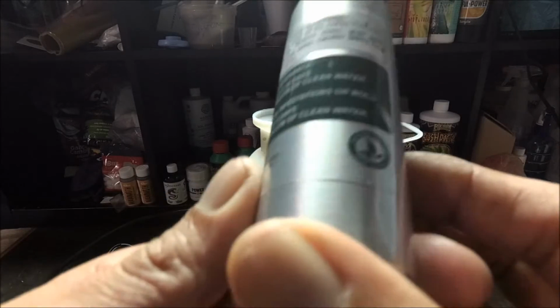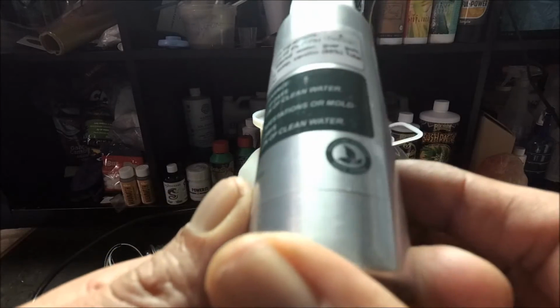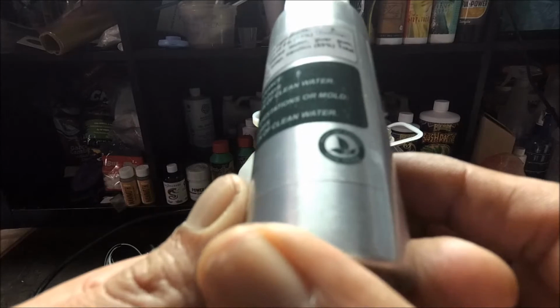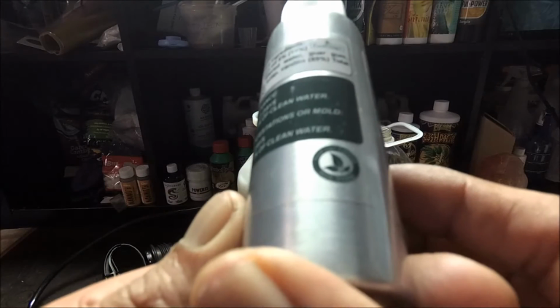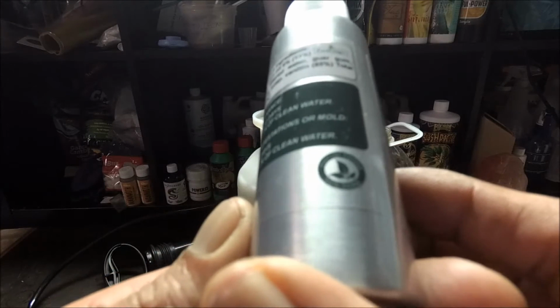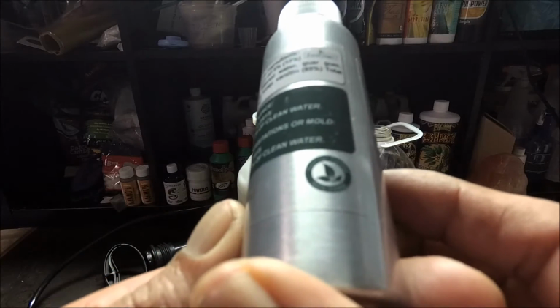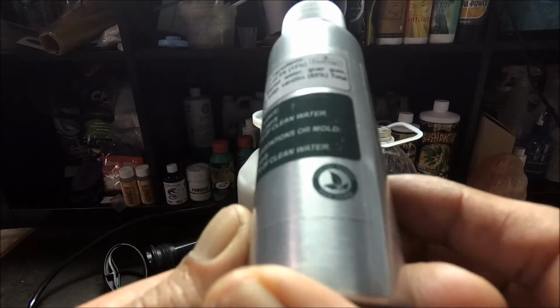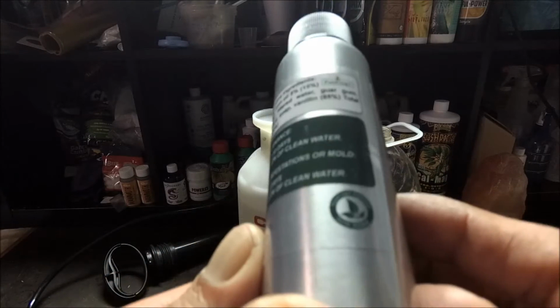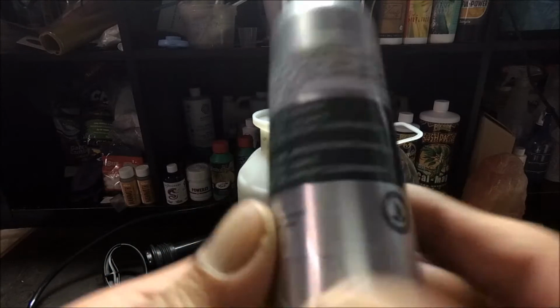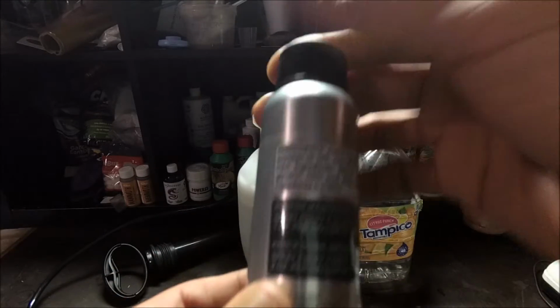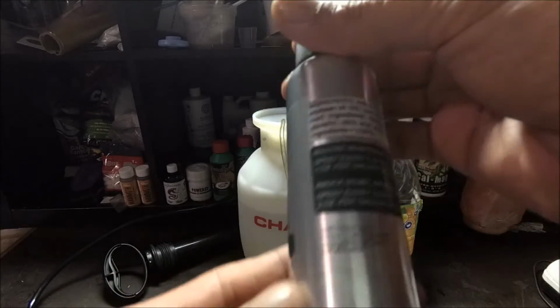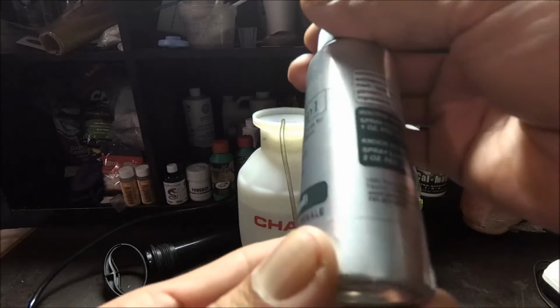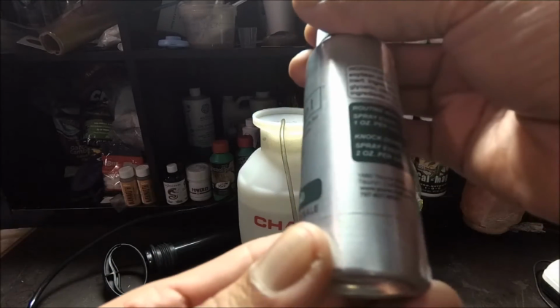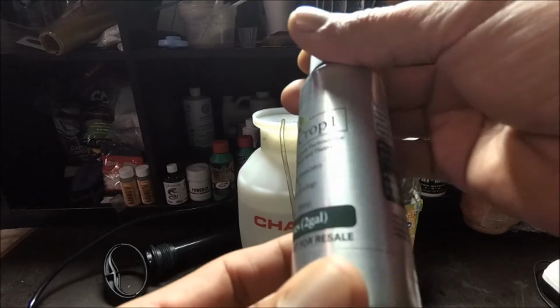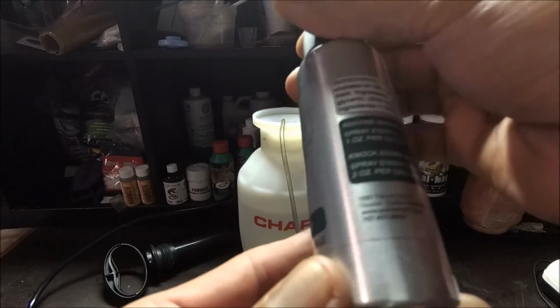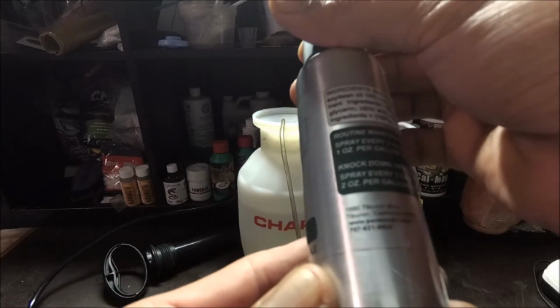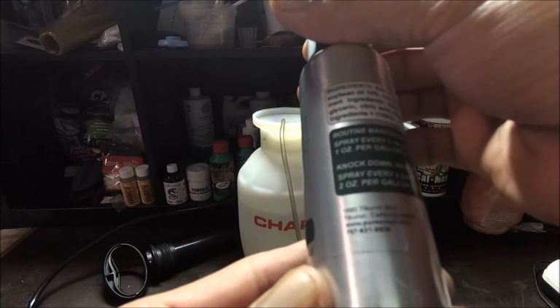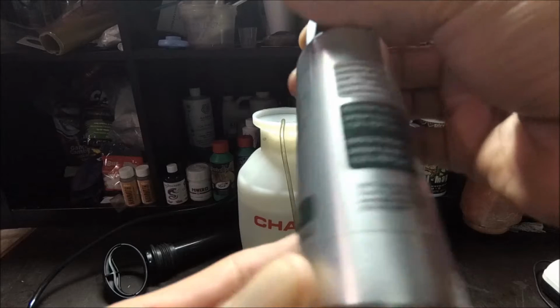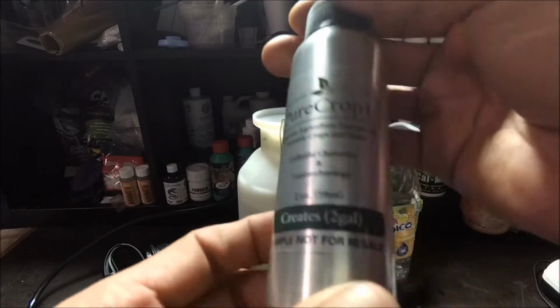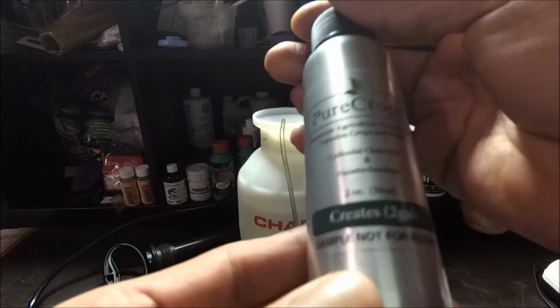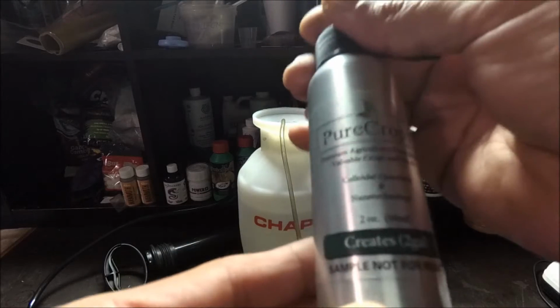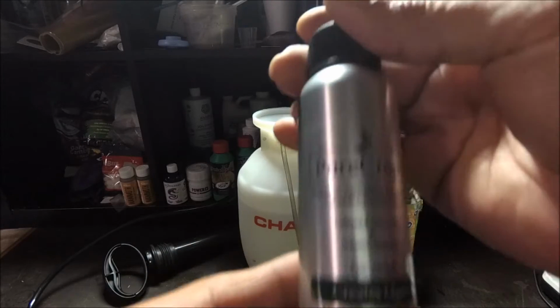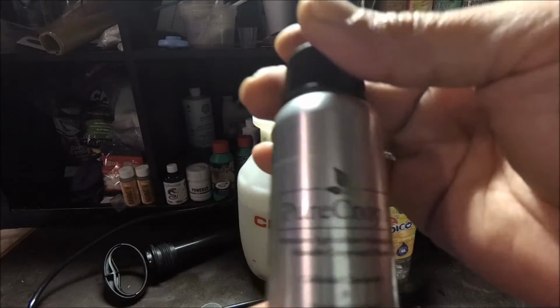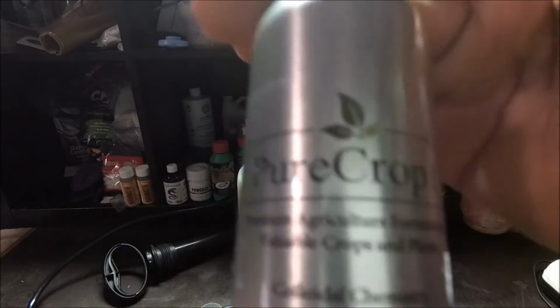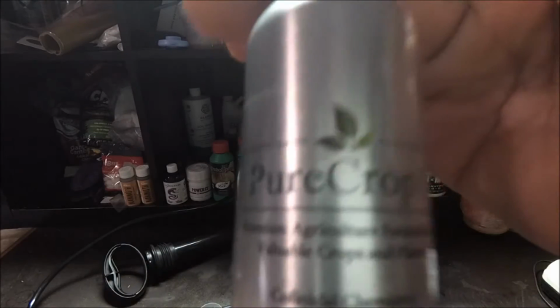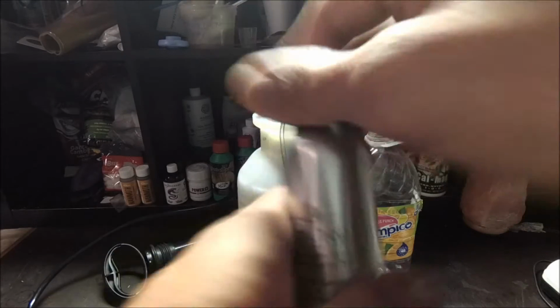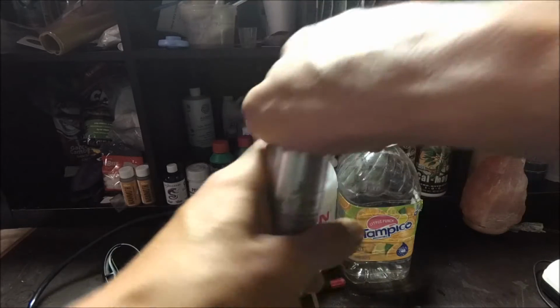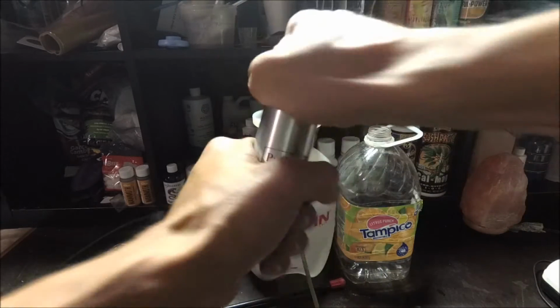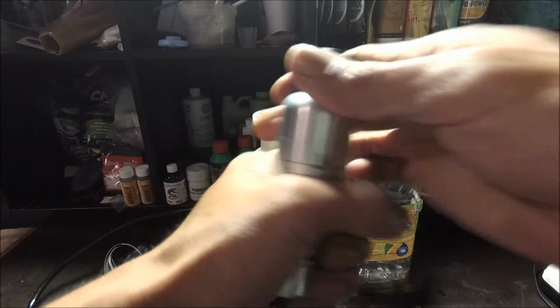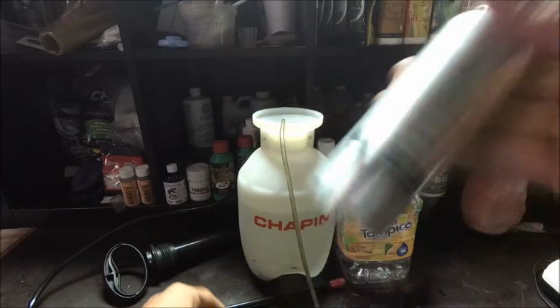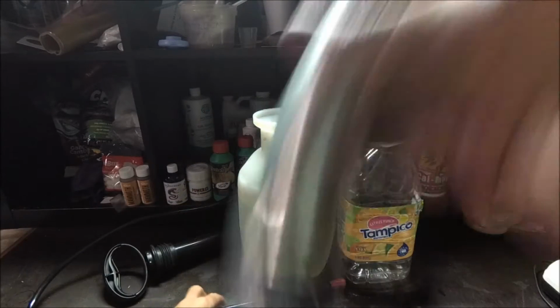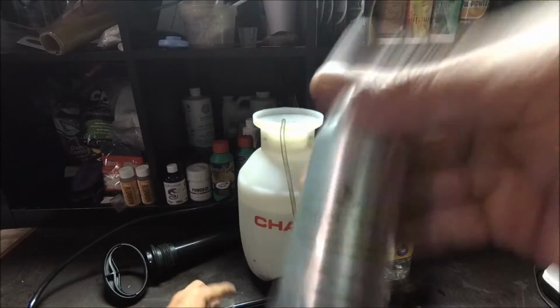Pure Crop 1 is certified non-toxic. Check it out at purecrop1.com. Just shake it up real quick.